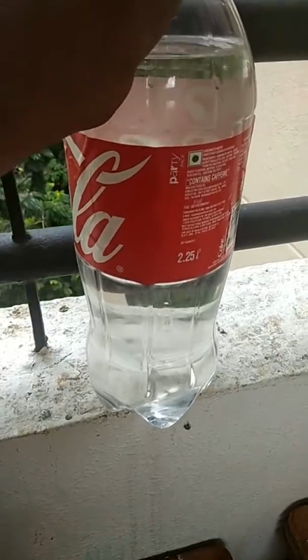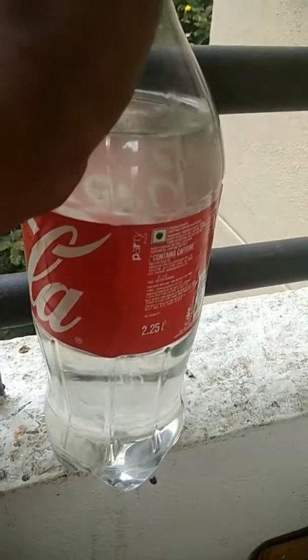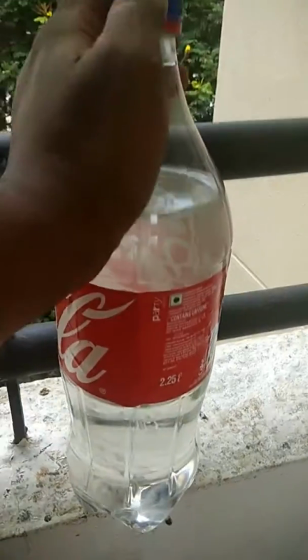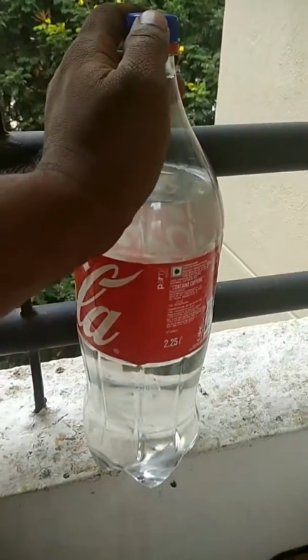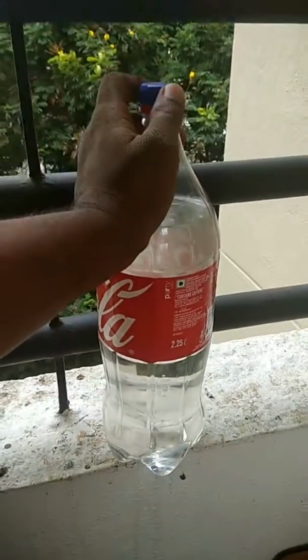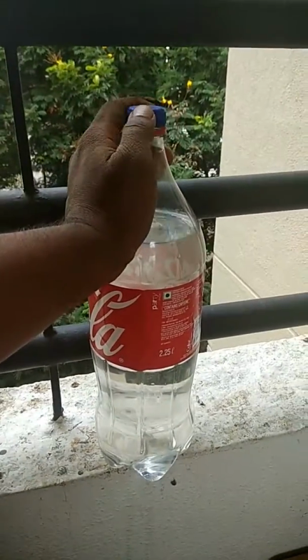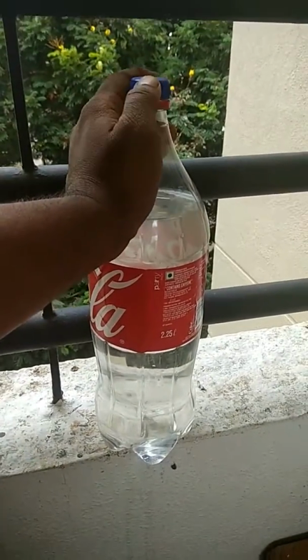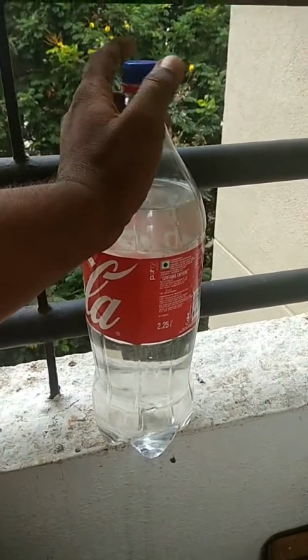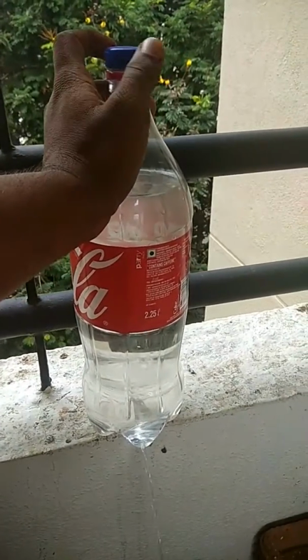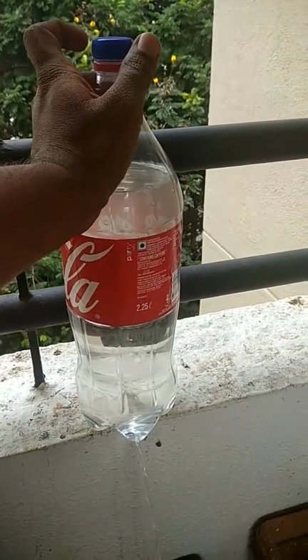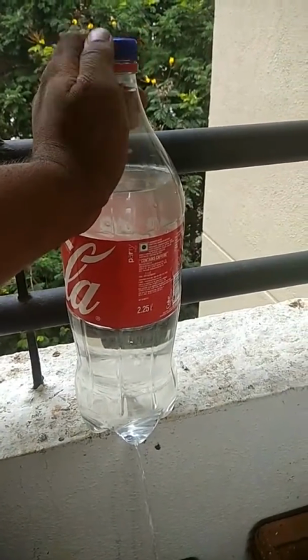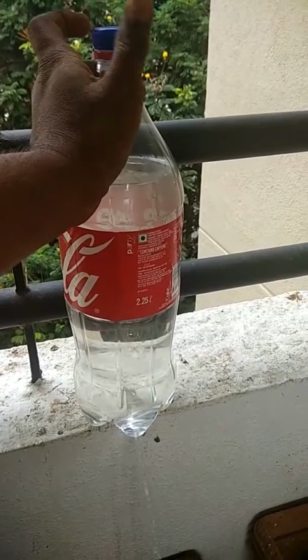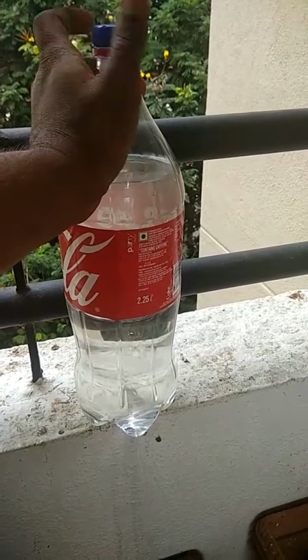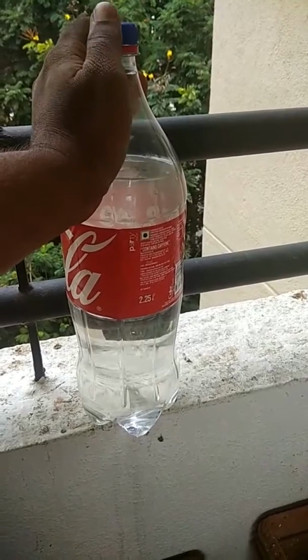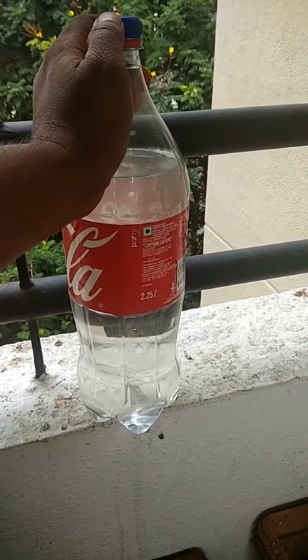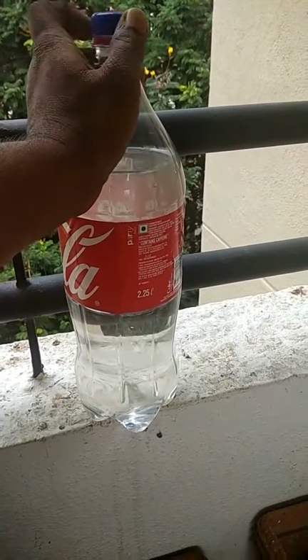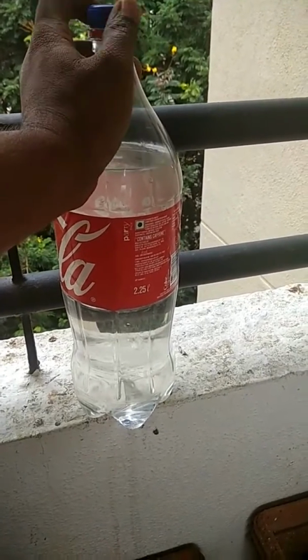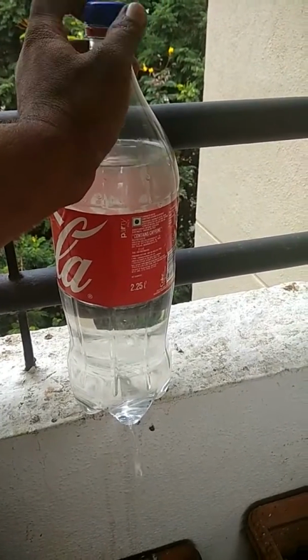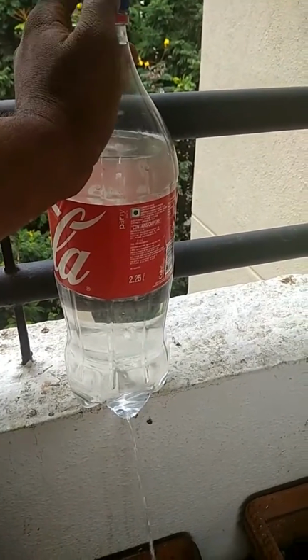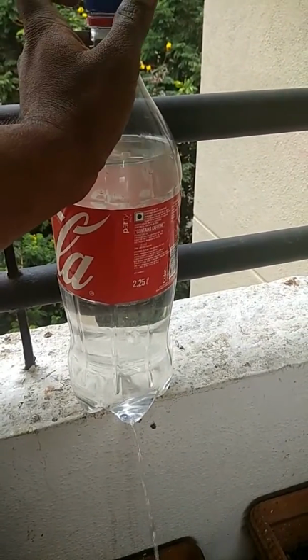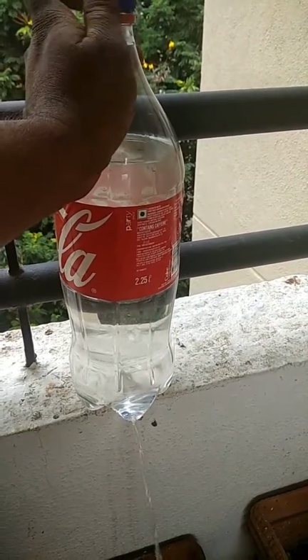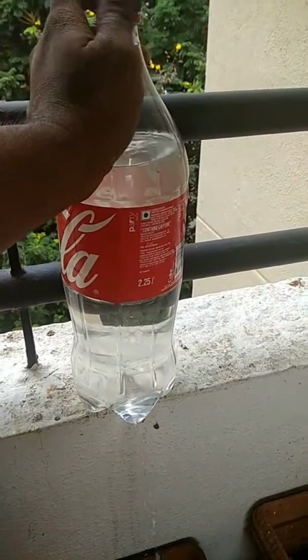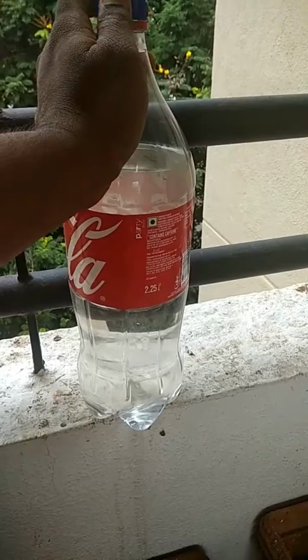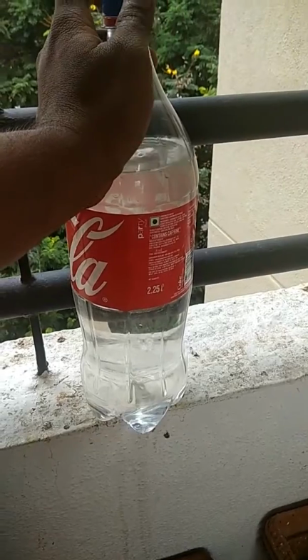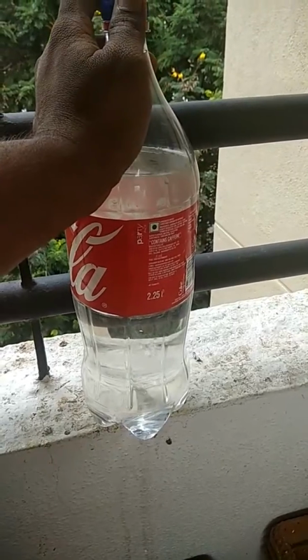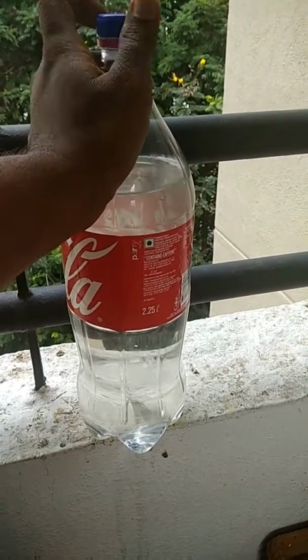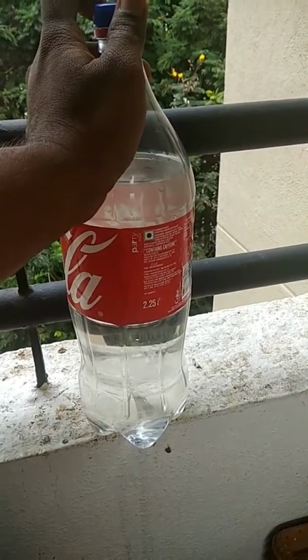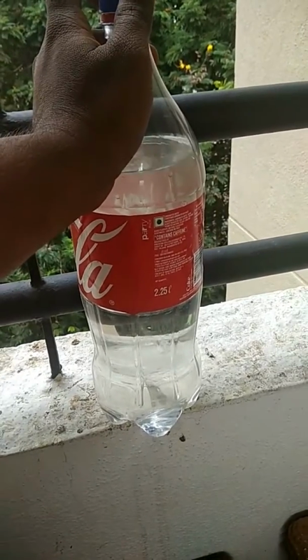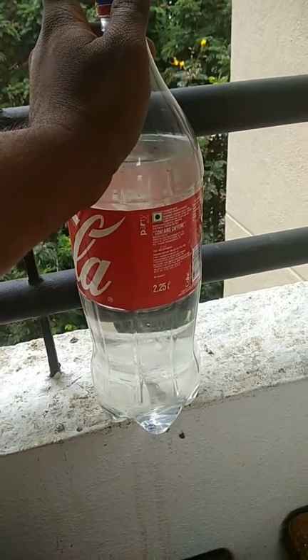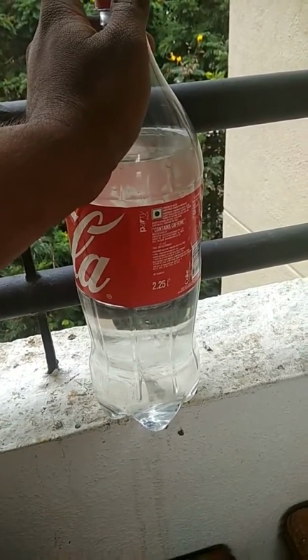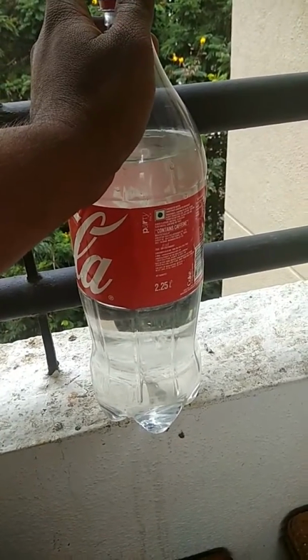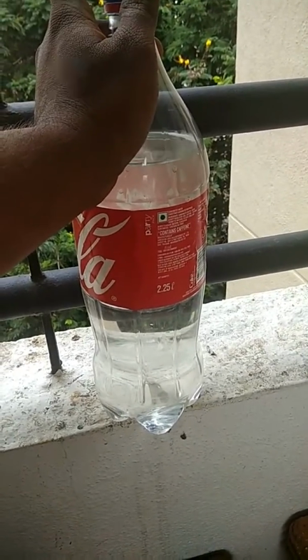It's really cool. You just see, as I release the water cap, the water flows from the bottom. While I close it, it doesn't. I will again show how to refill and use it.